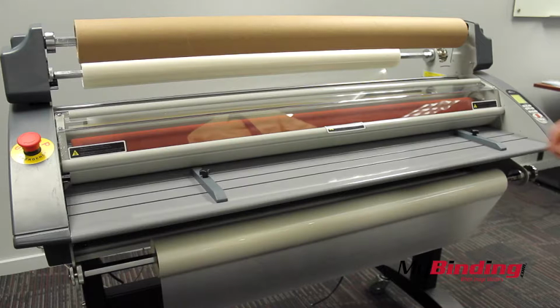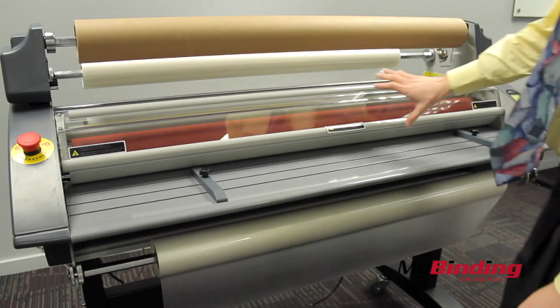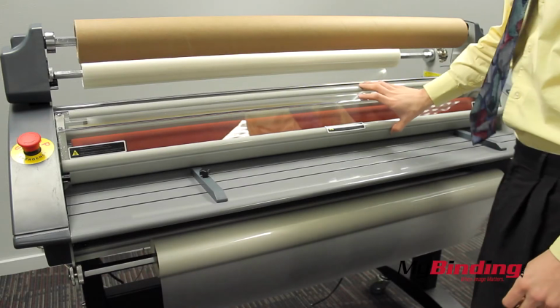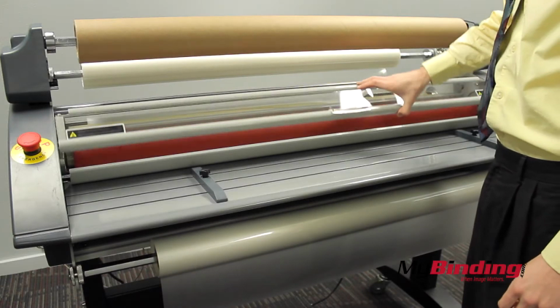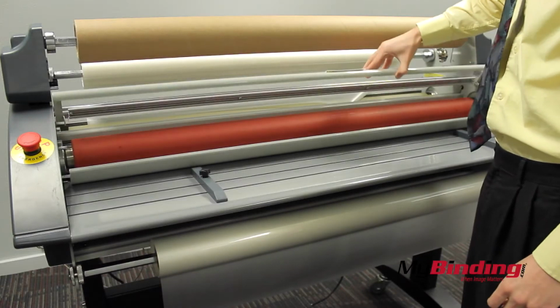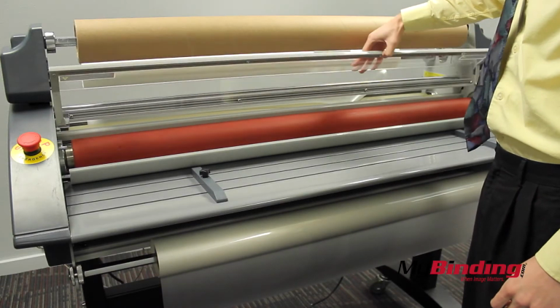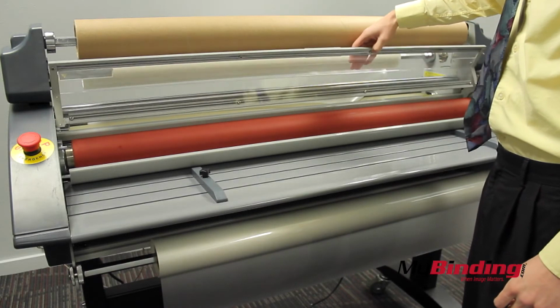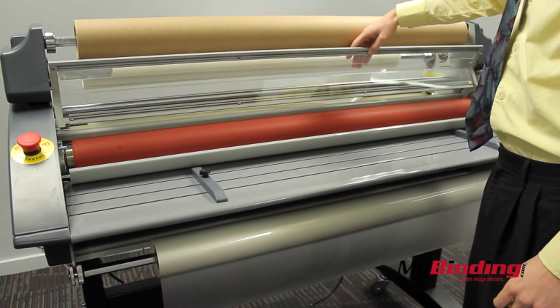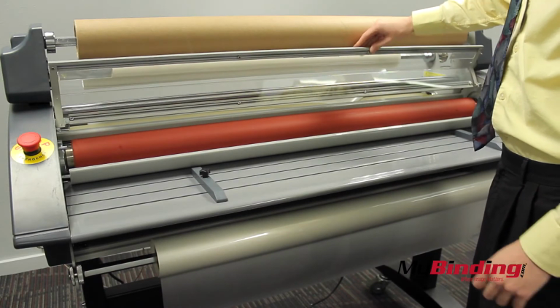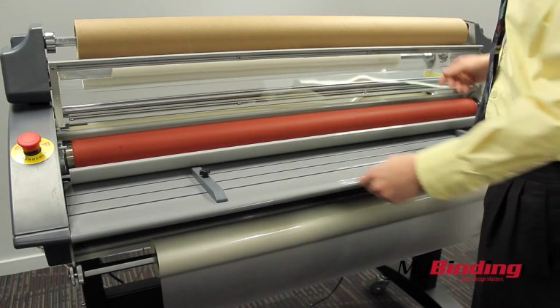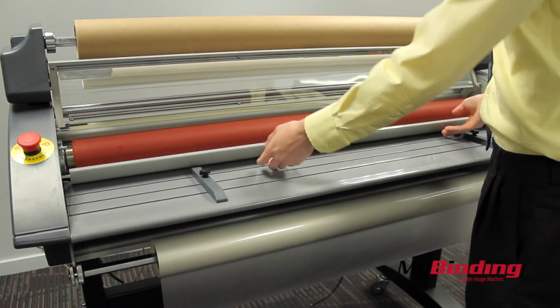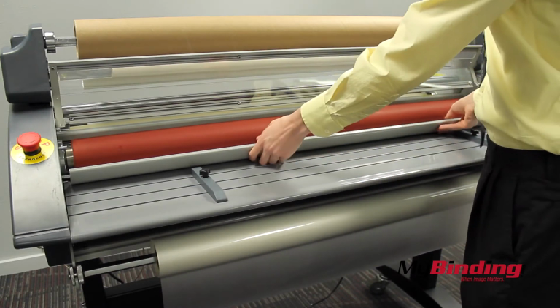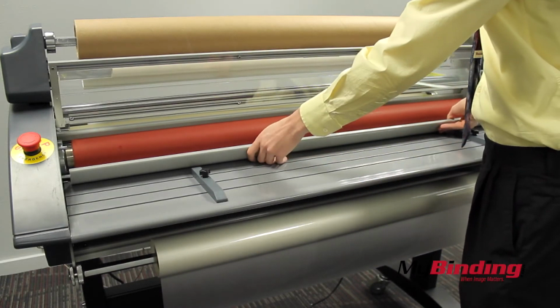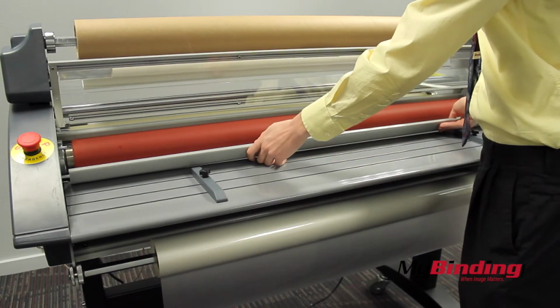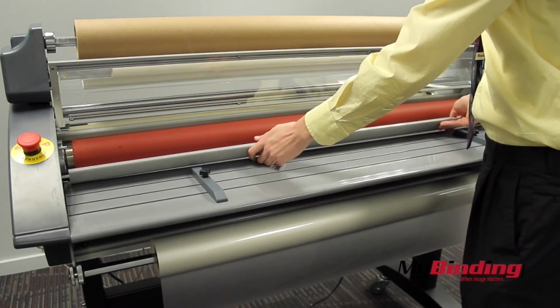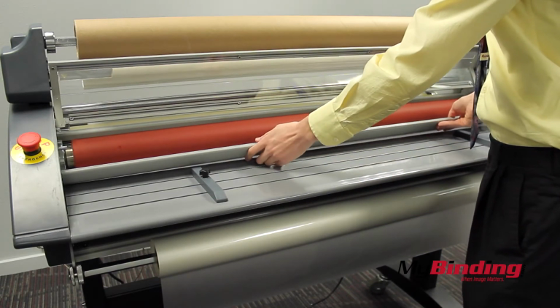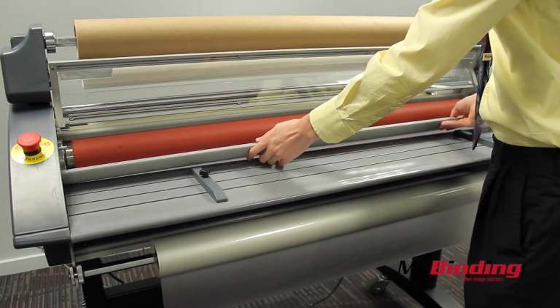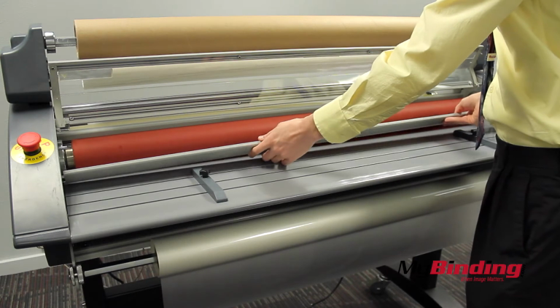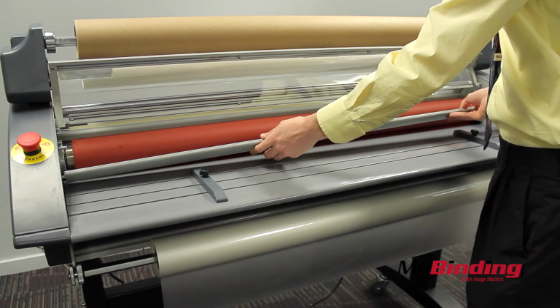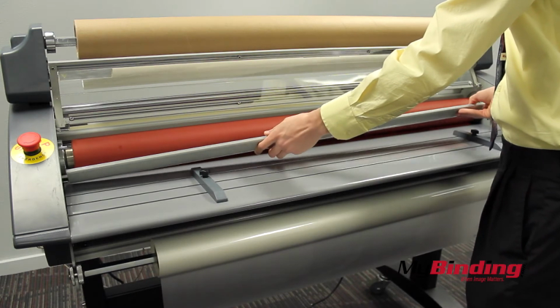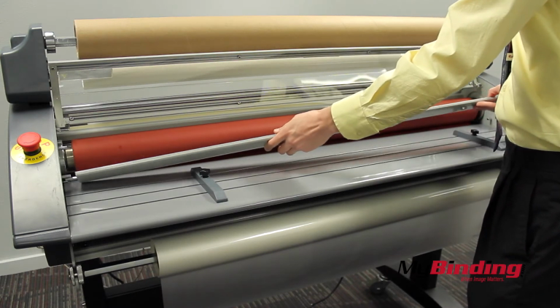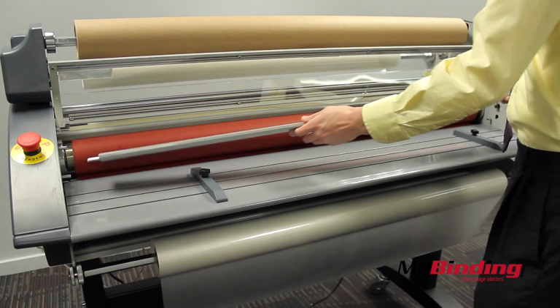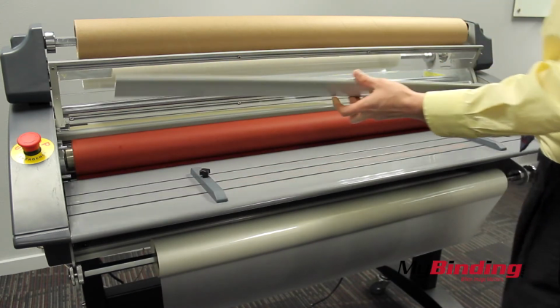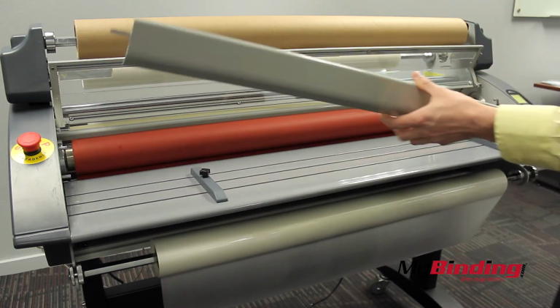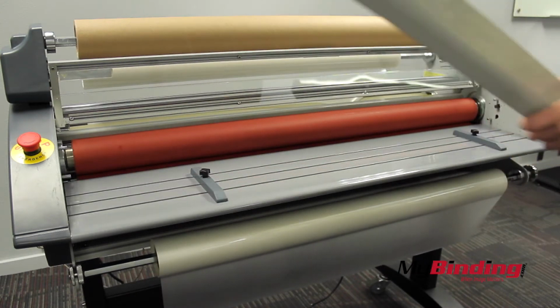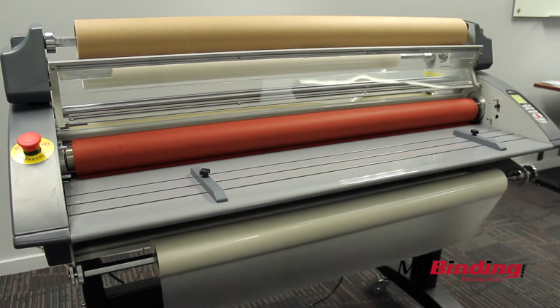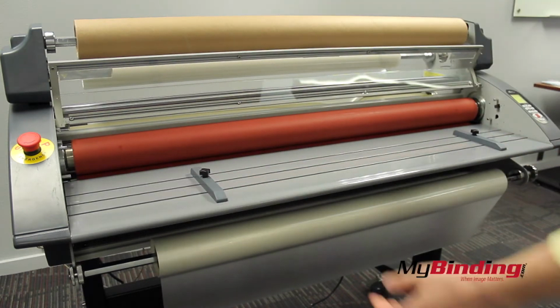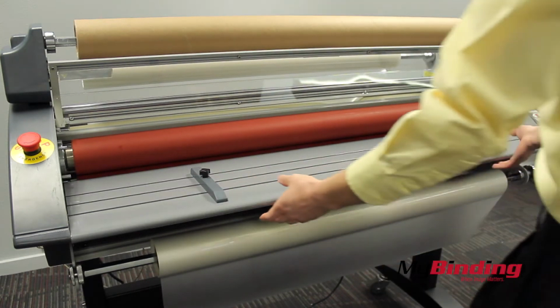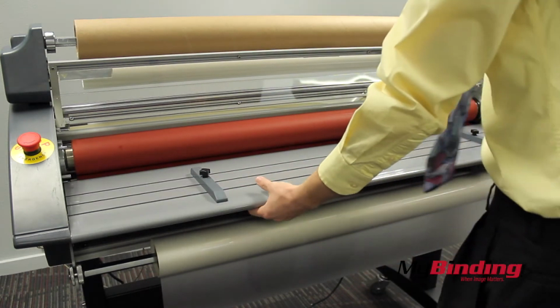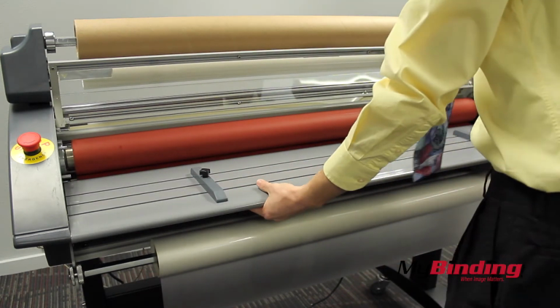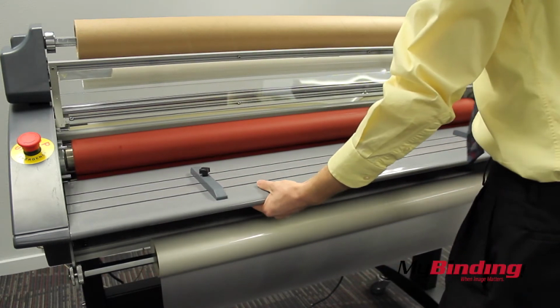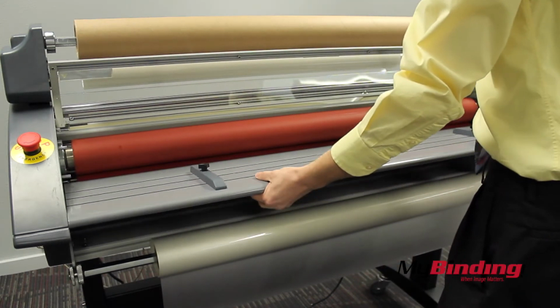Now lift the safety shield and remove the extra handguard. Lift up and pull out the table piece.